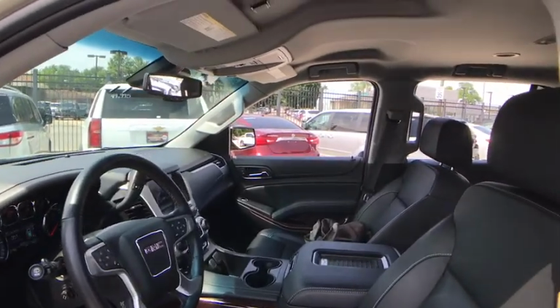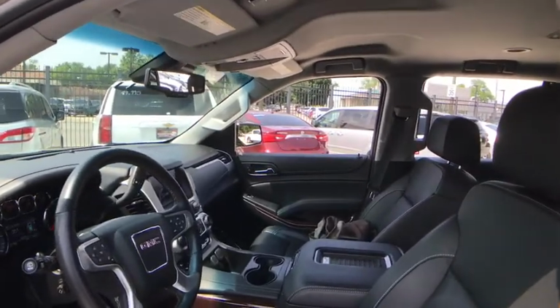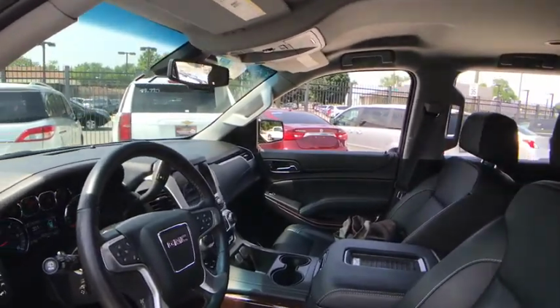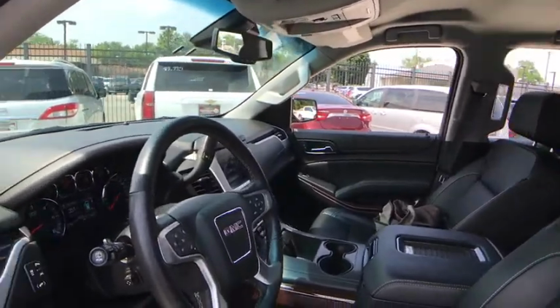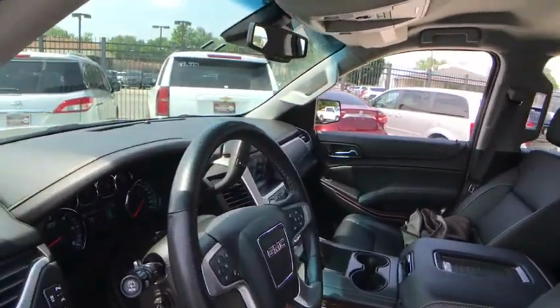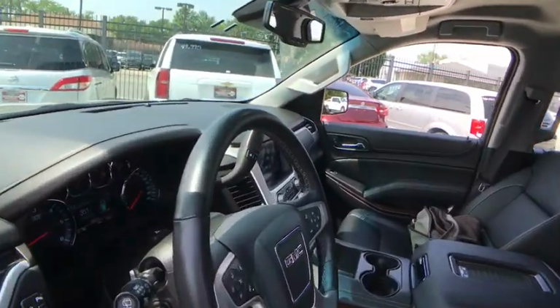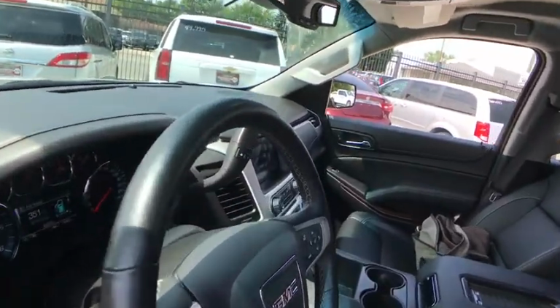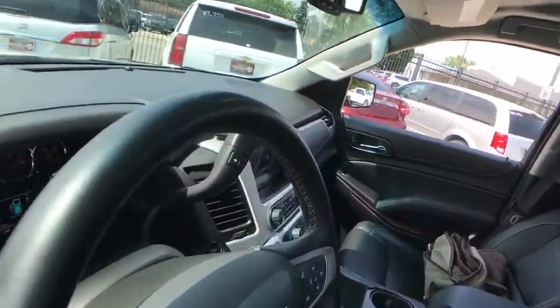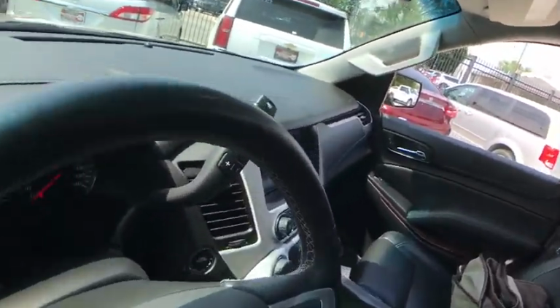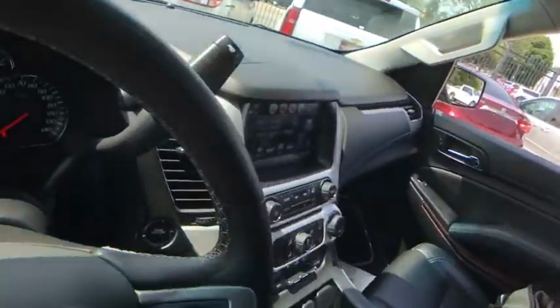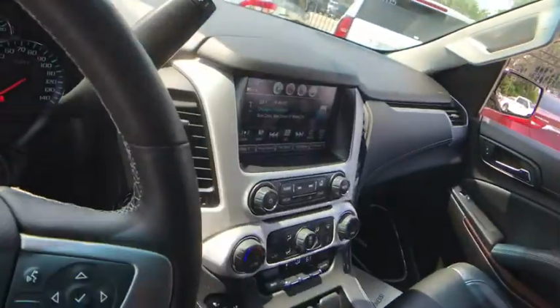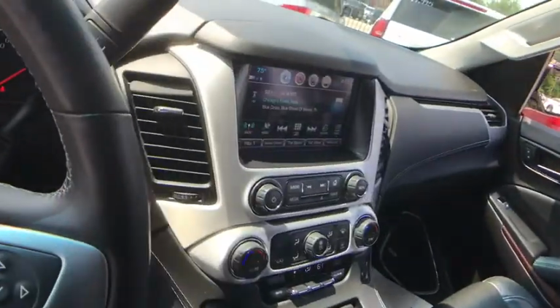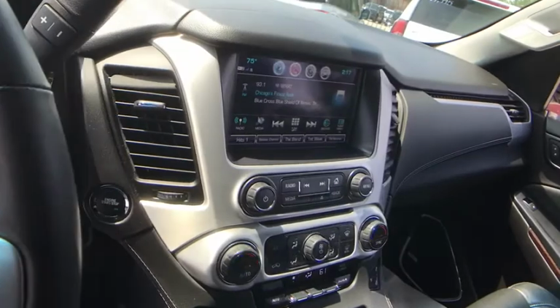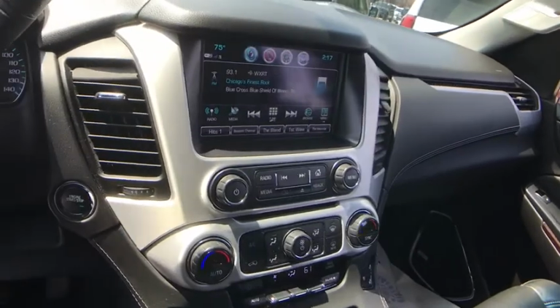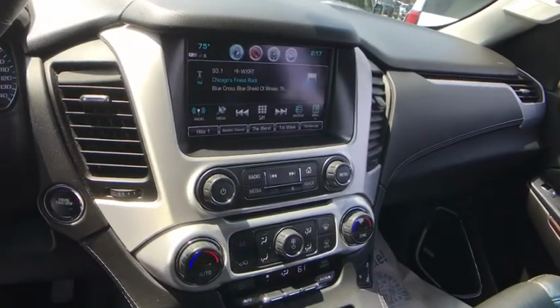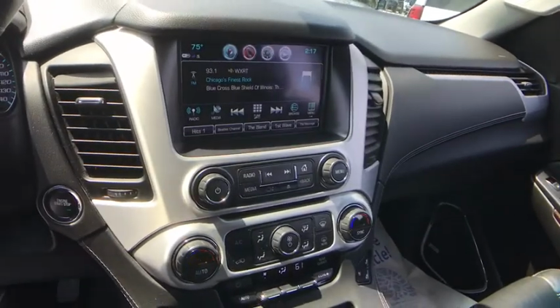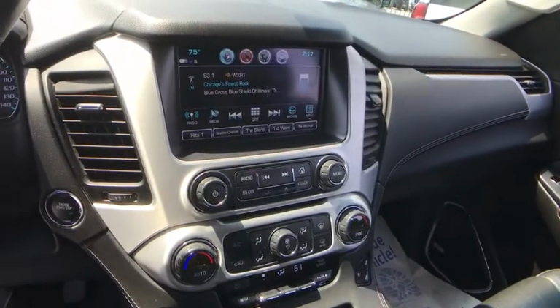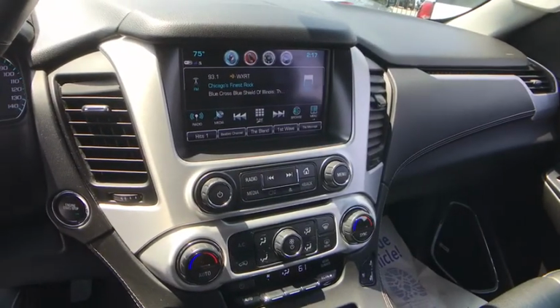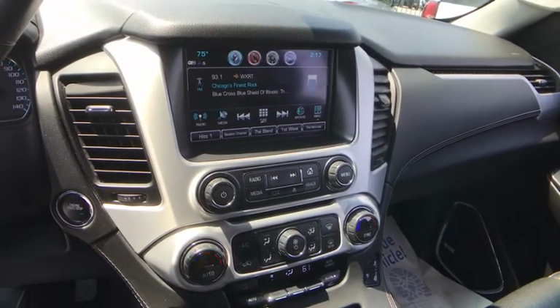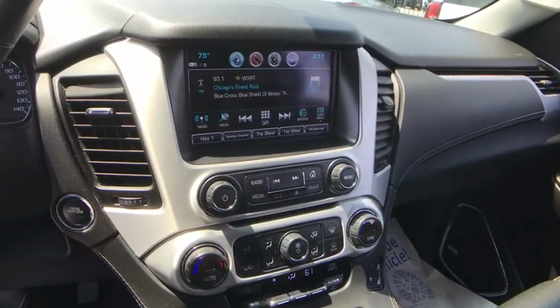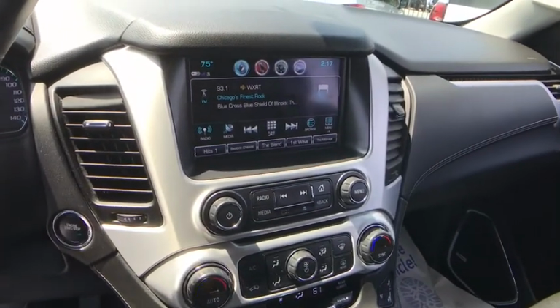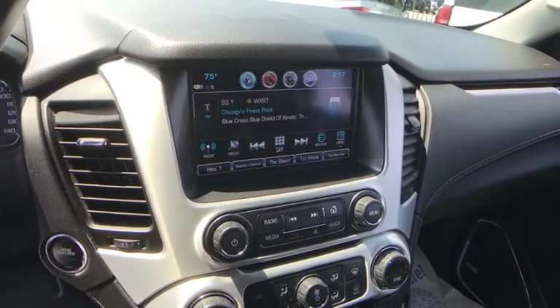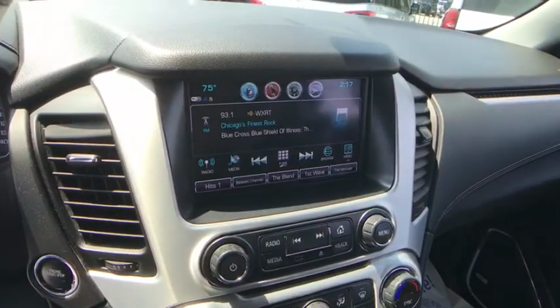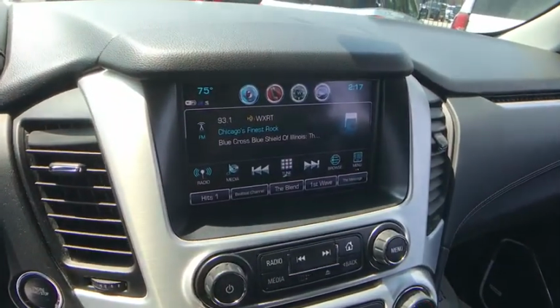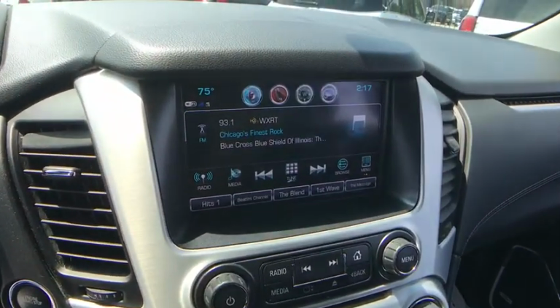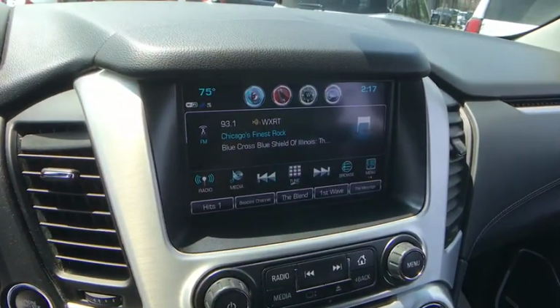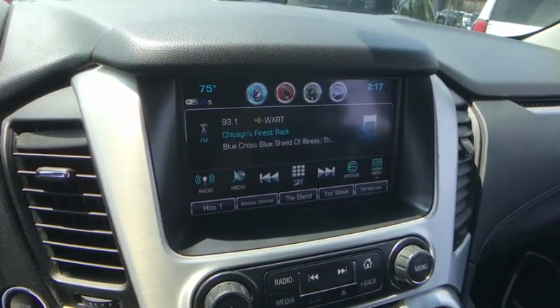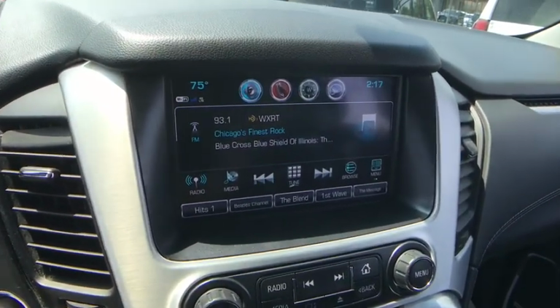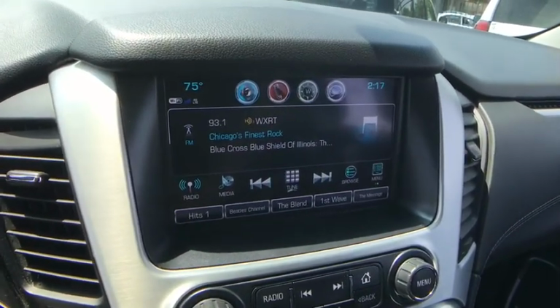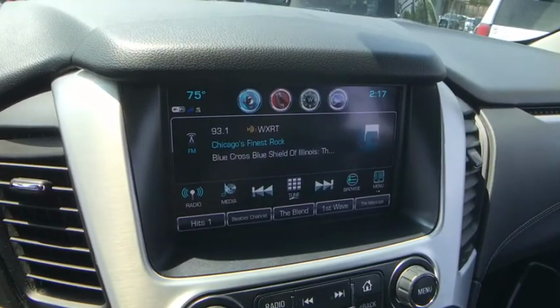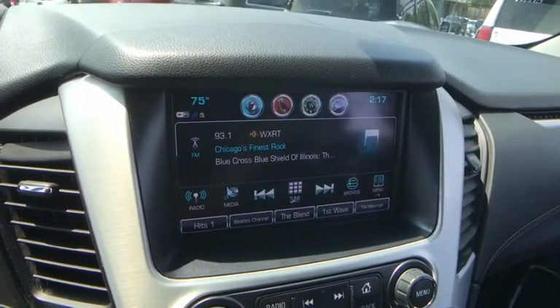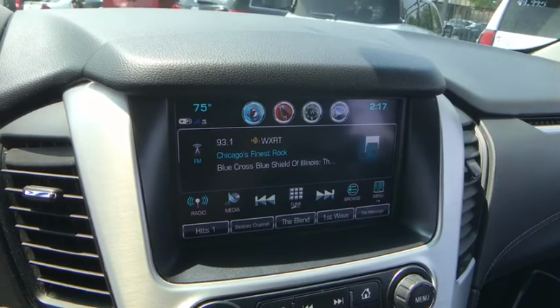Bluetooth, leather-wrapped steering wheel, power steering, adjustable steering wheel, keyless start, cruise control, four-wheel disc brakes, four-wheel drive.